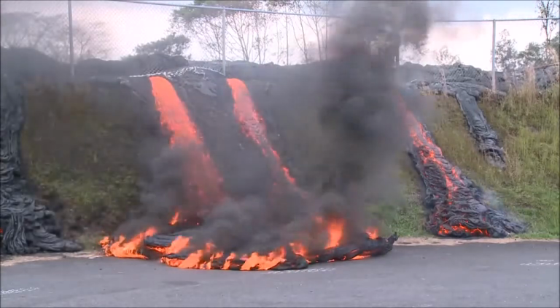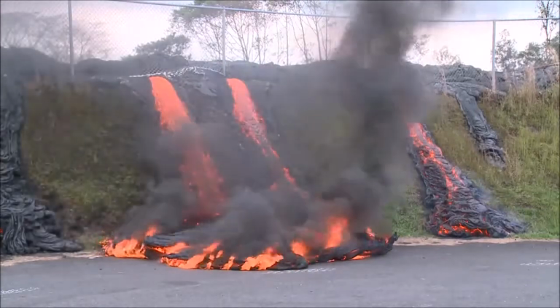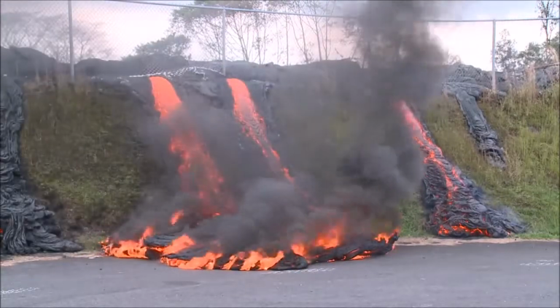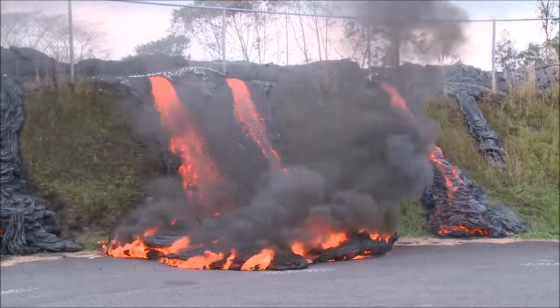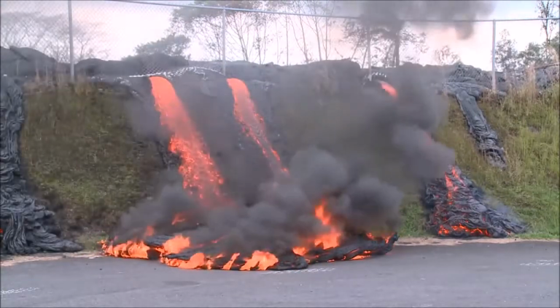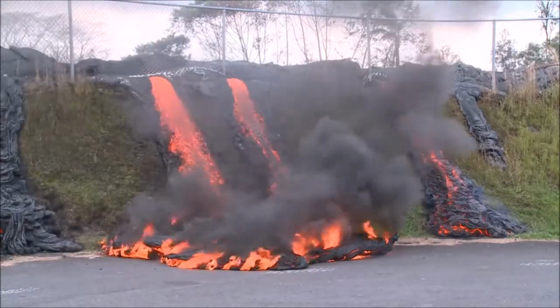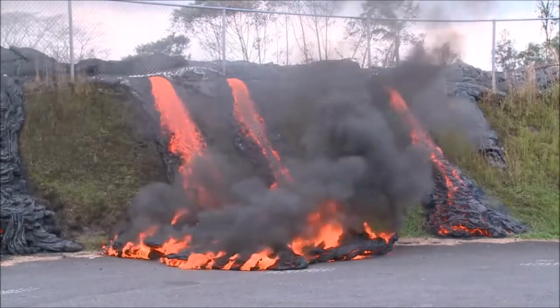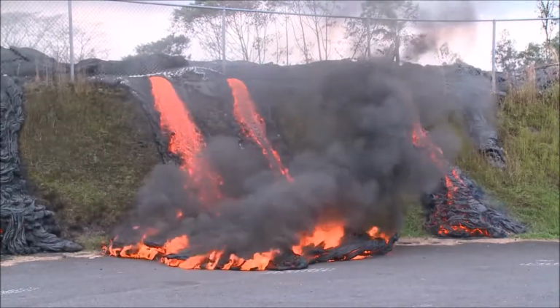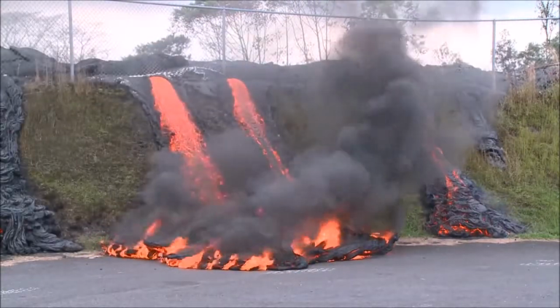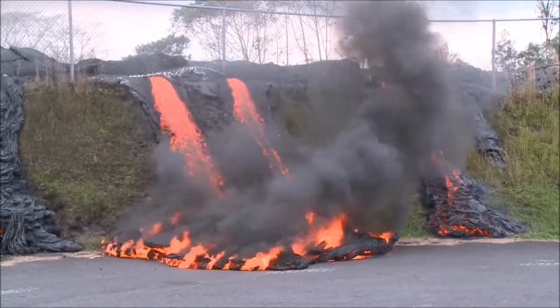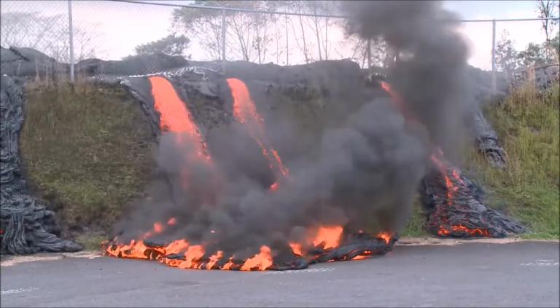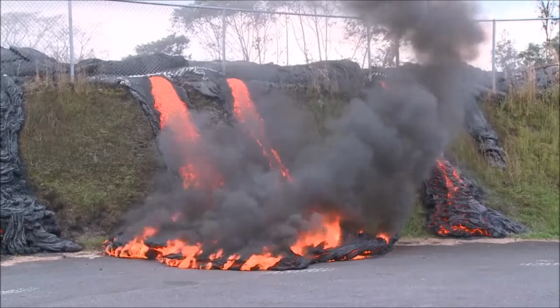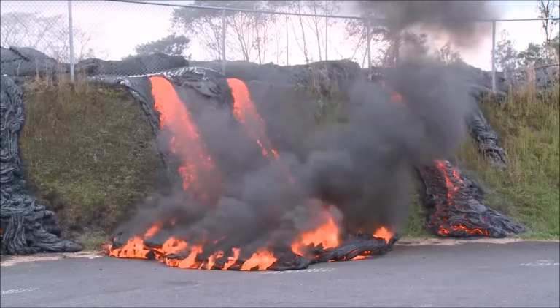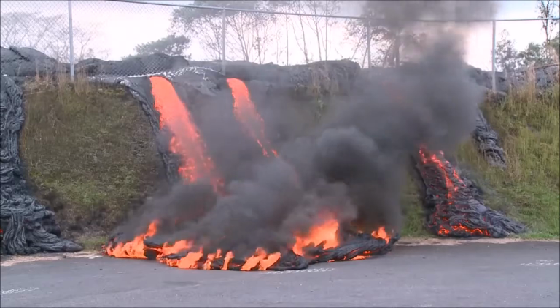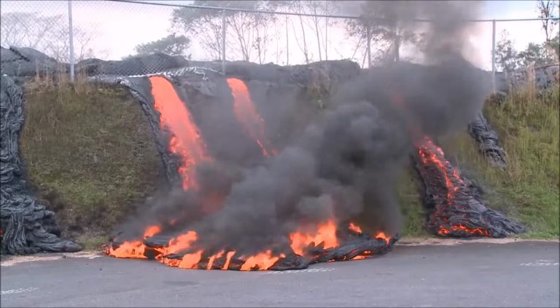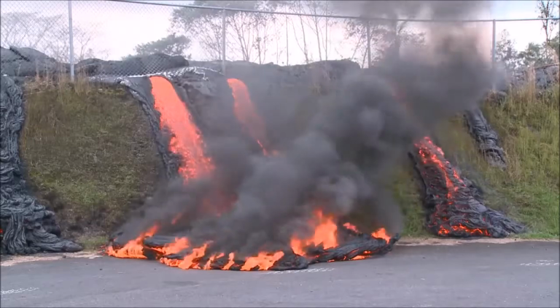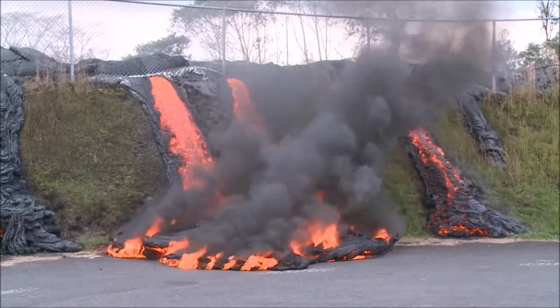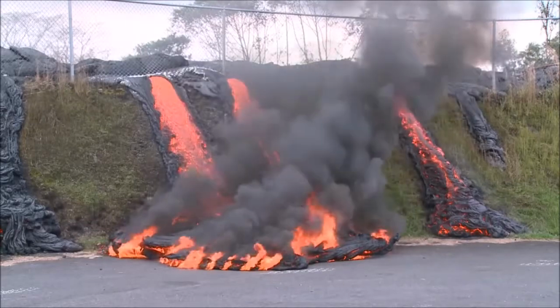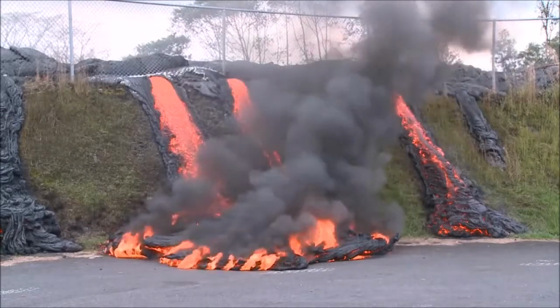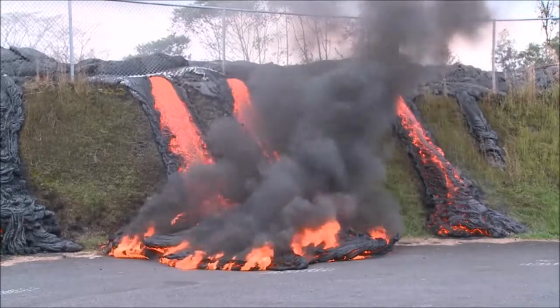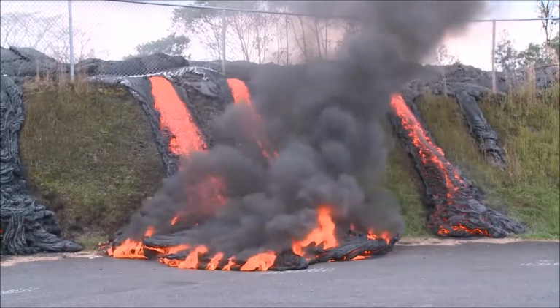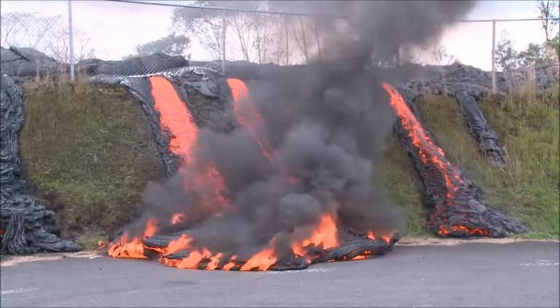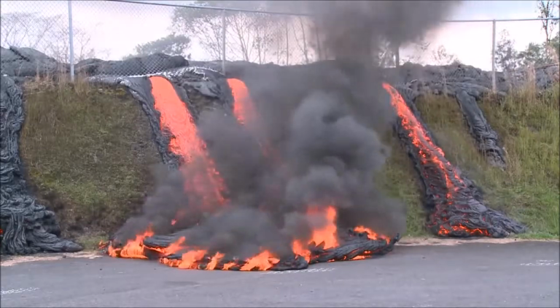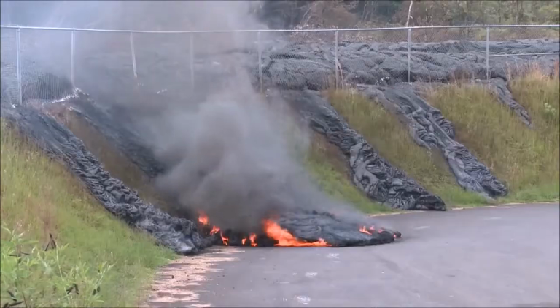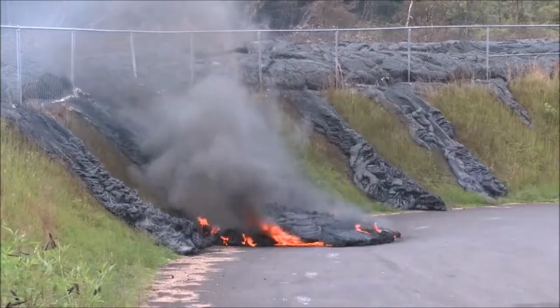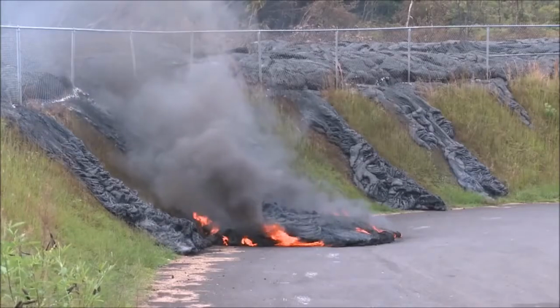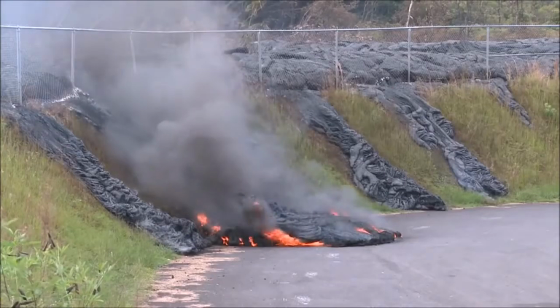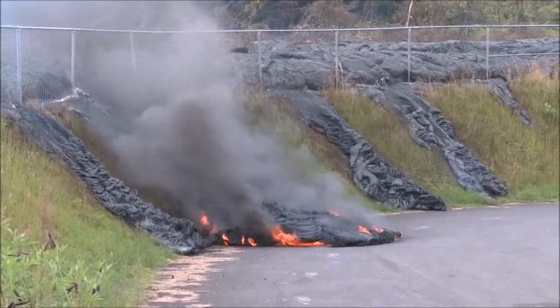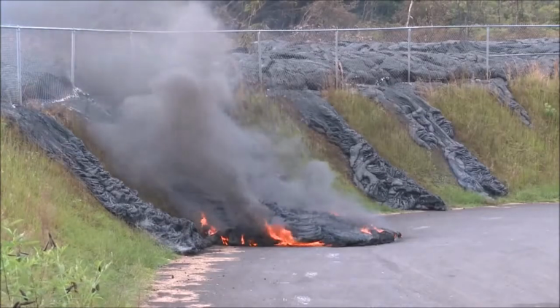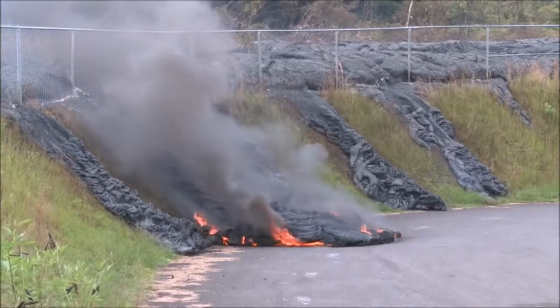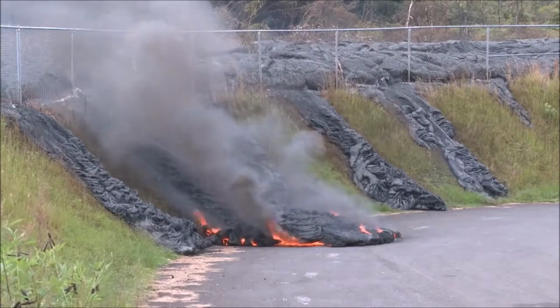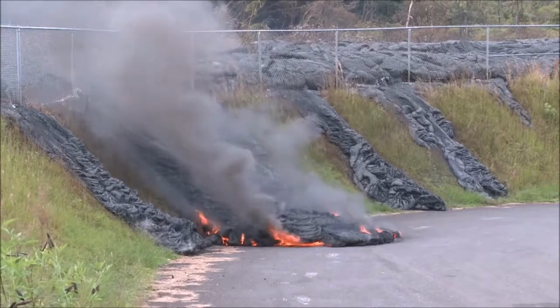When the lava reached the asphalt at the bottom, it began to burn too. Burning asphalt makes a nasty black smoke that is unhealthy to breathe.